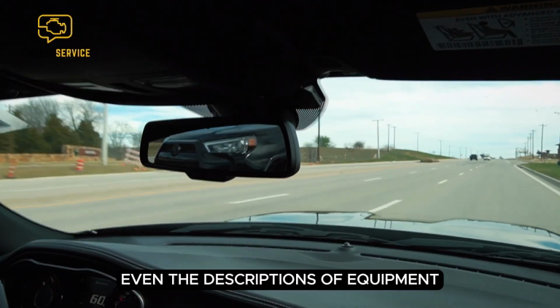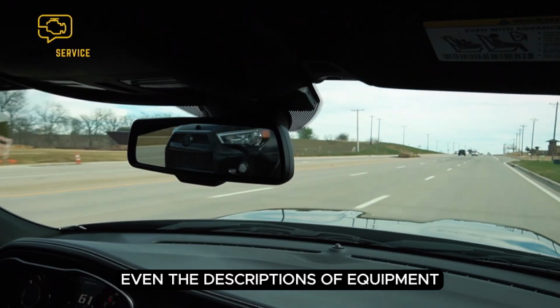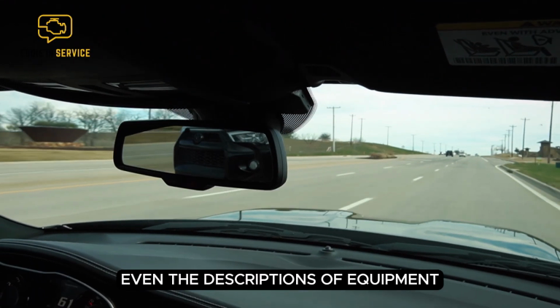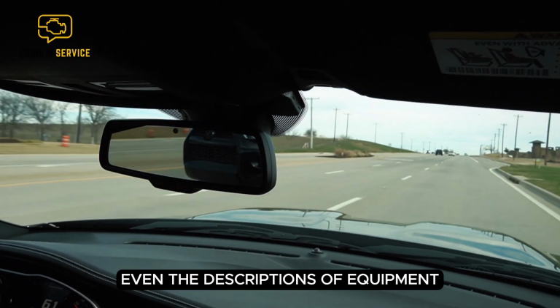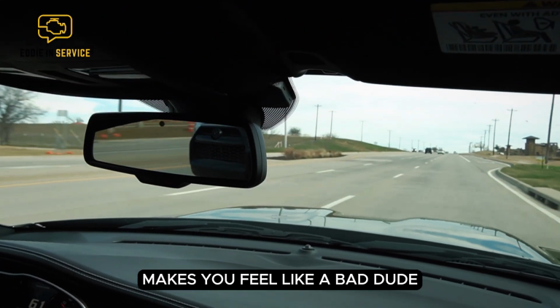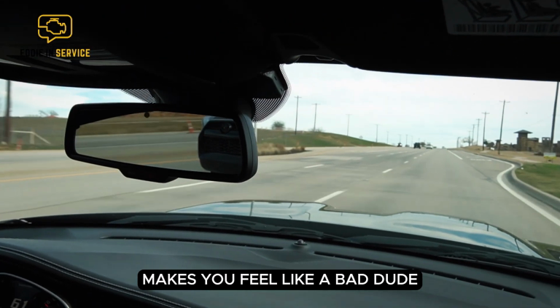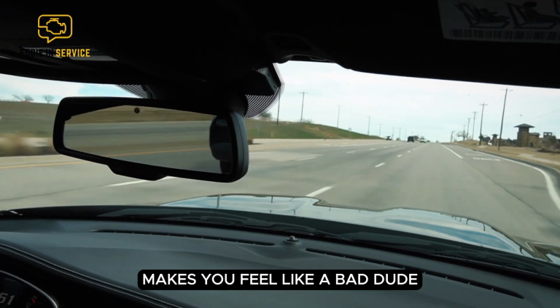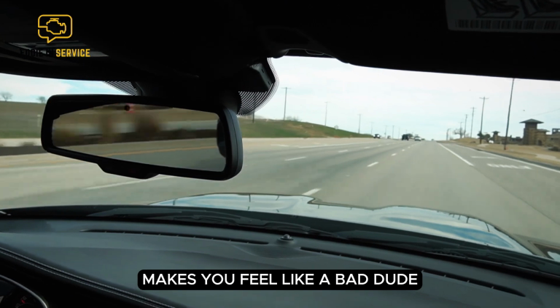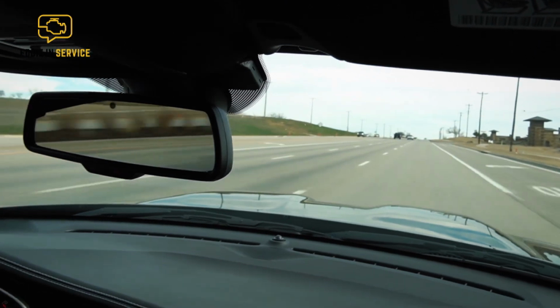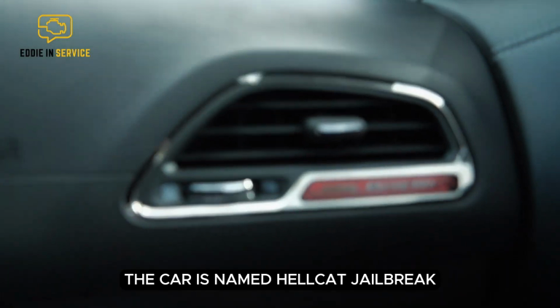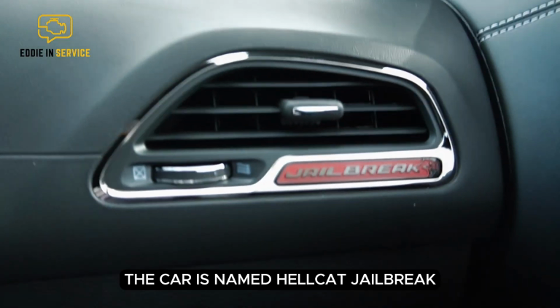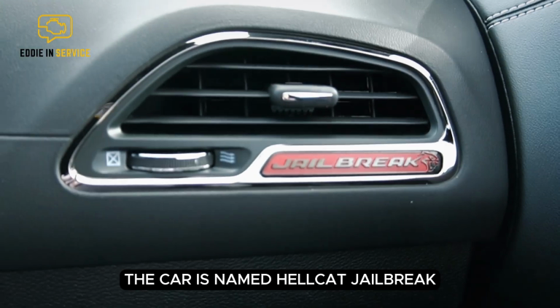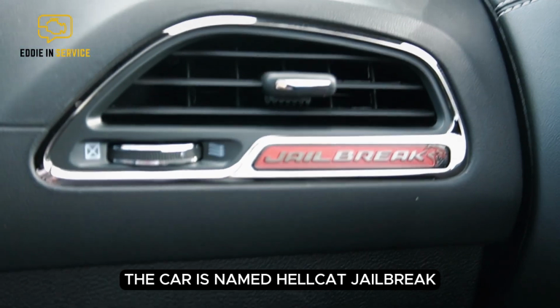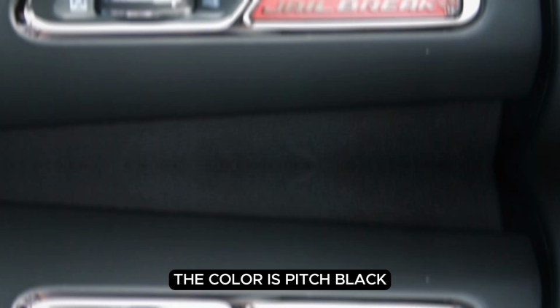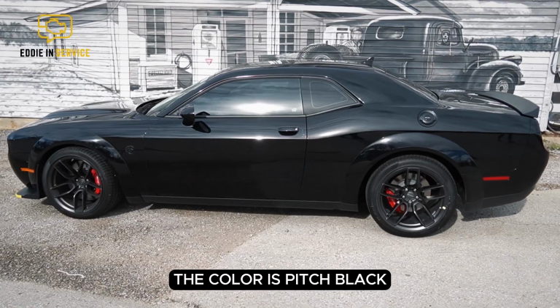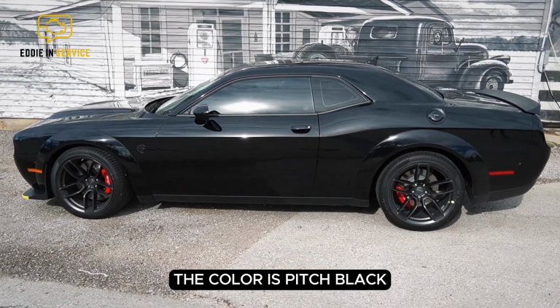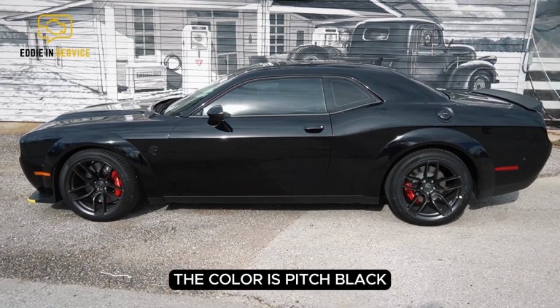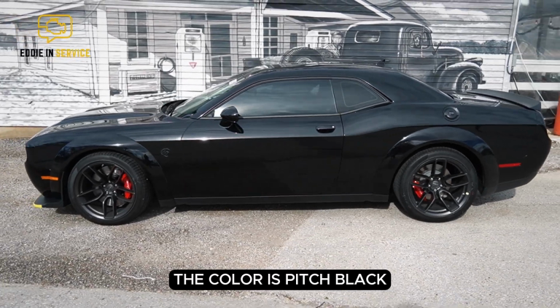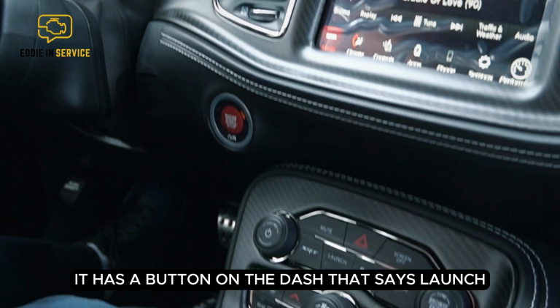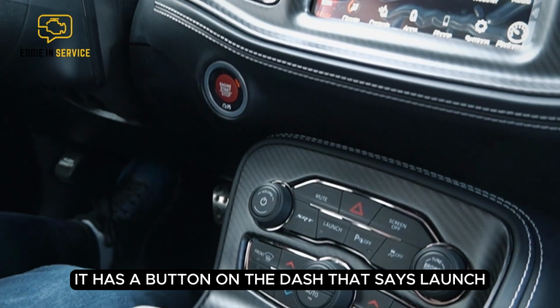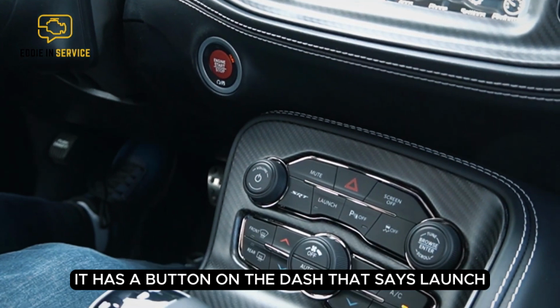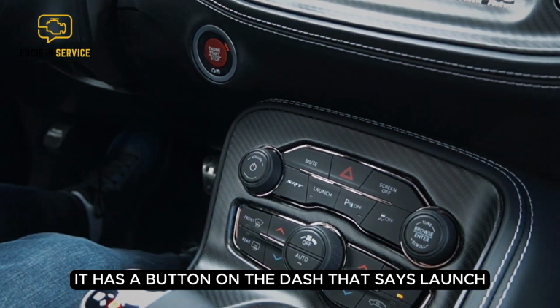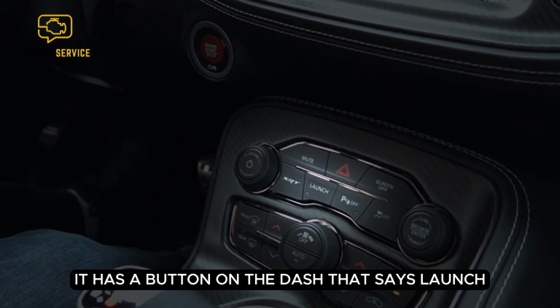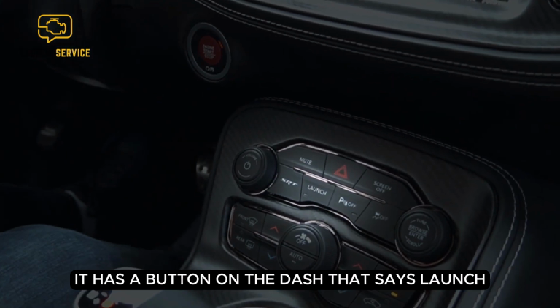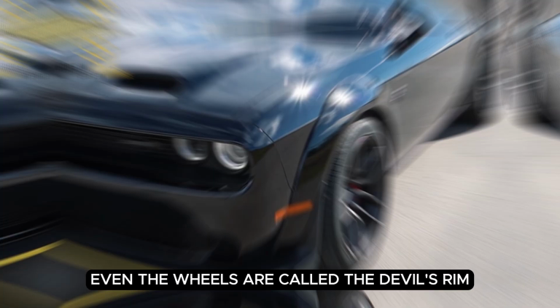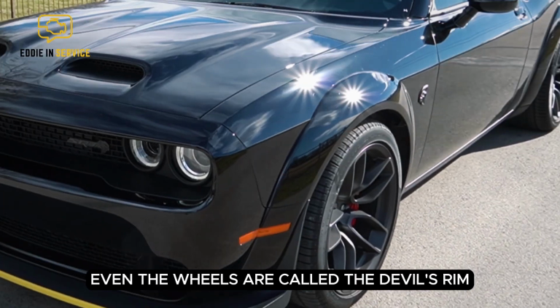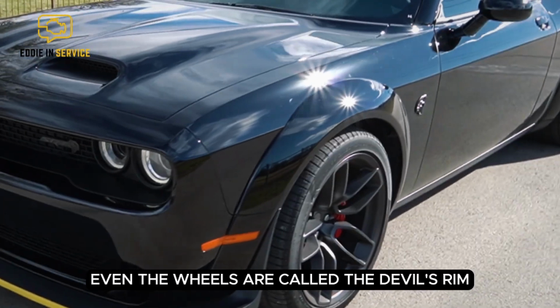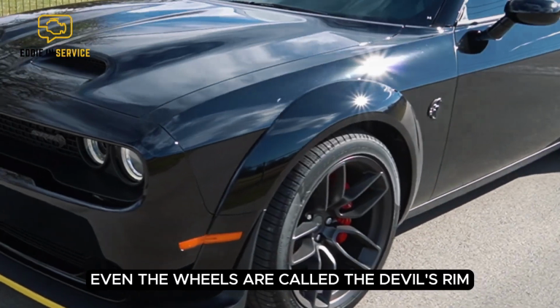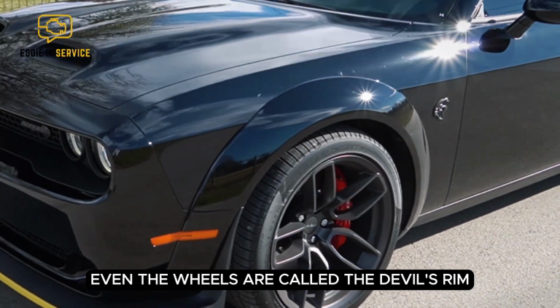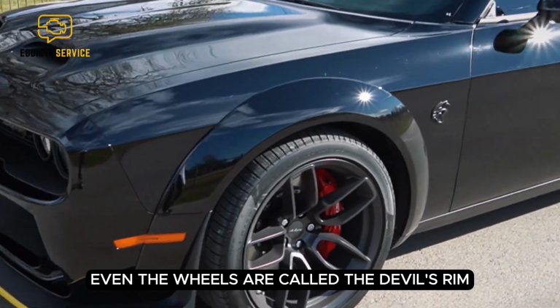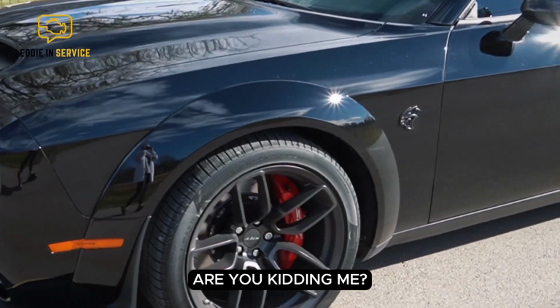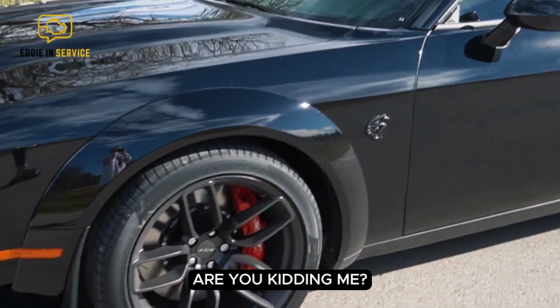Even the descriptions of equipment make you feel like a bad dude. The car is named Hellcat Jailbreak, the color is pitch black, it has a button on the dash that says launch. Even the wheels are called the devil's rim. Are you kidding me?